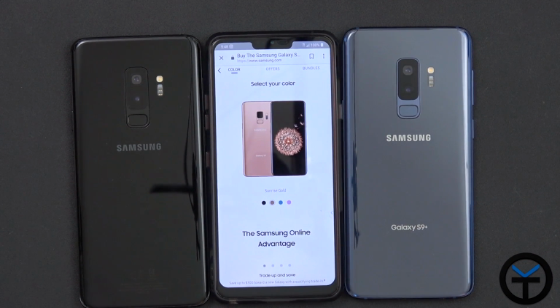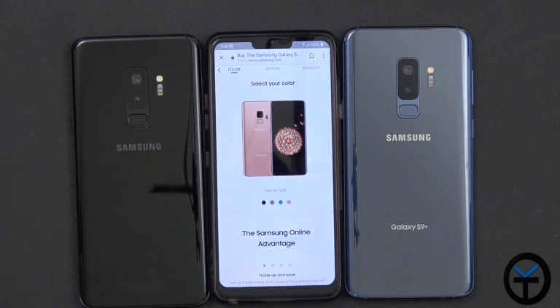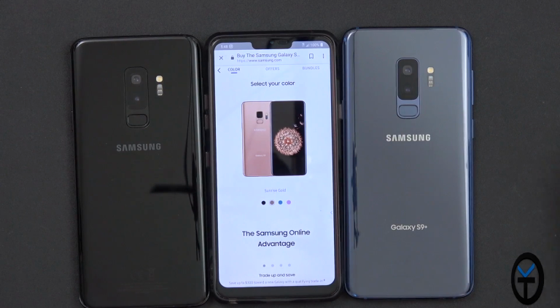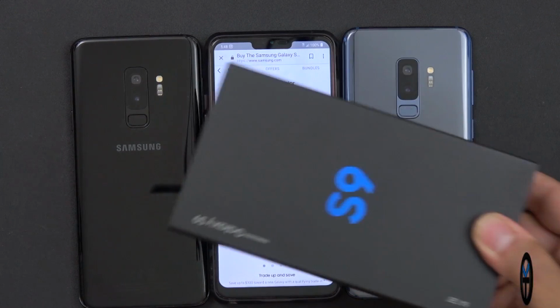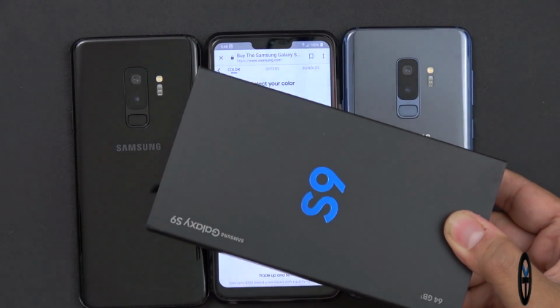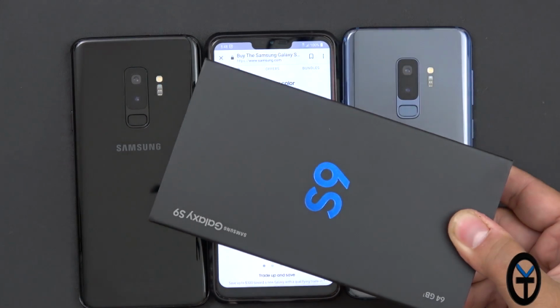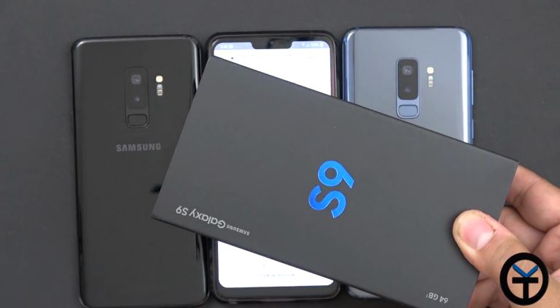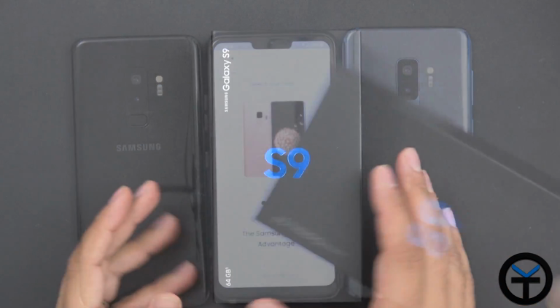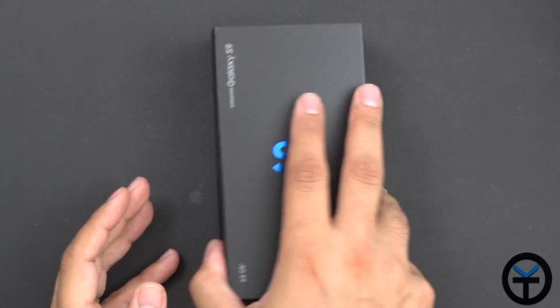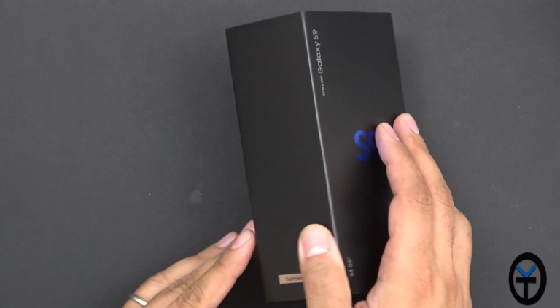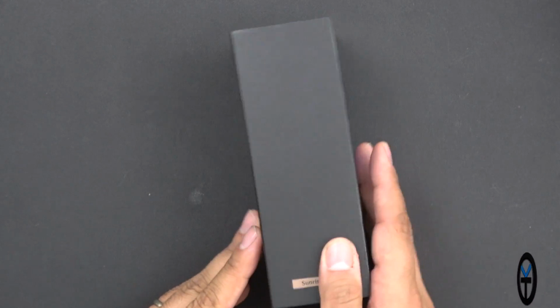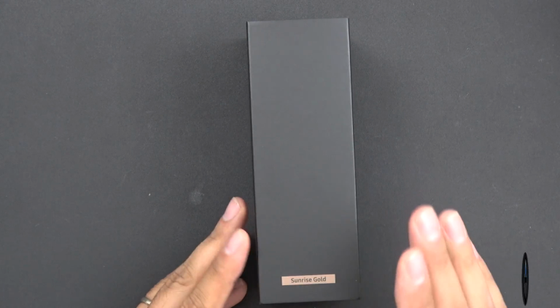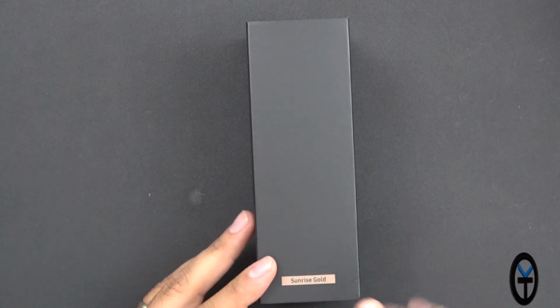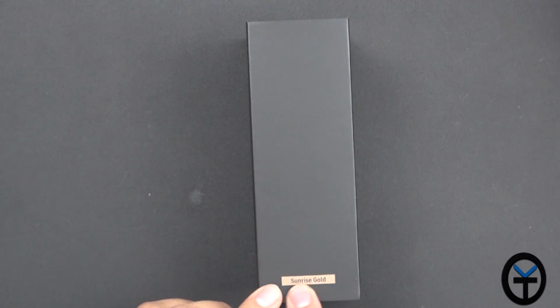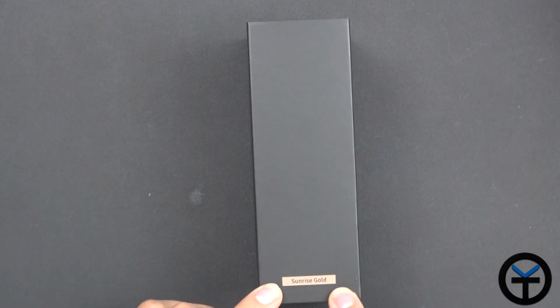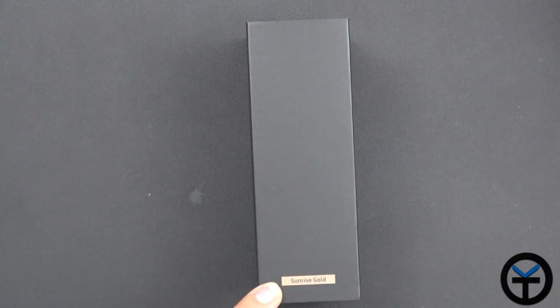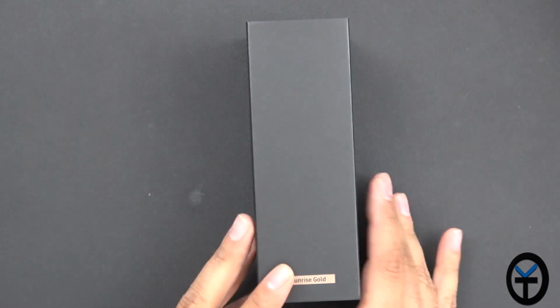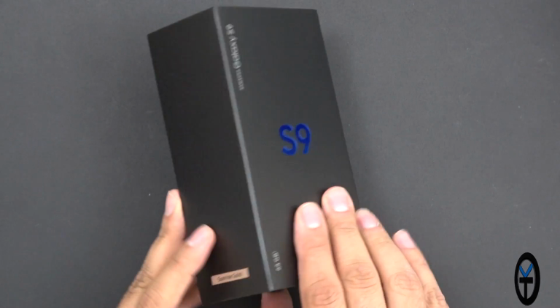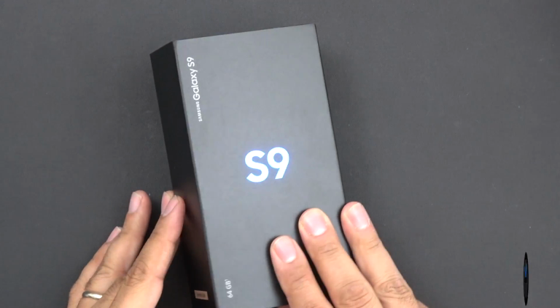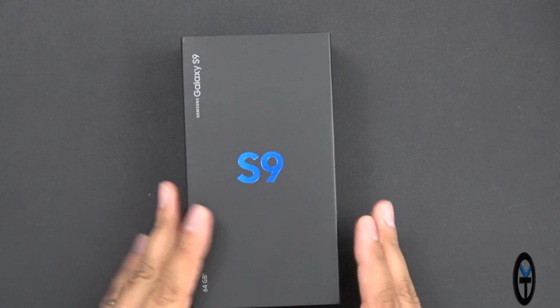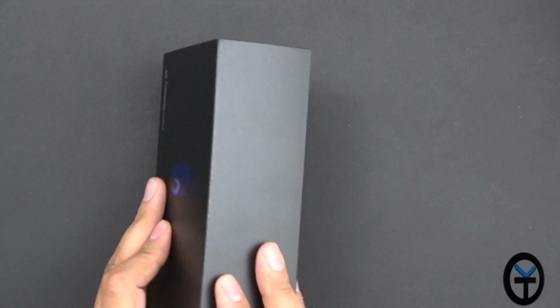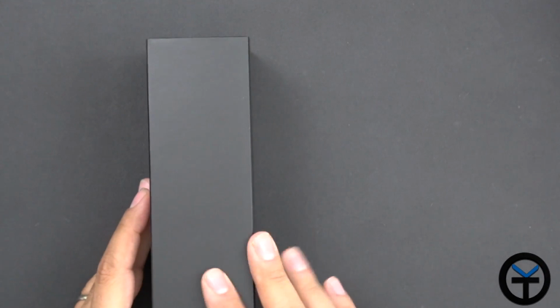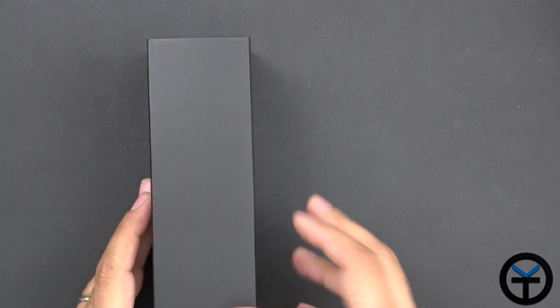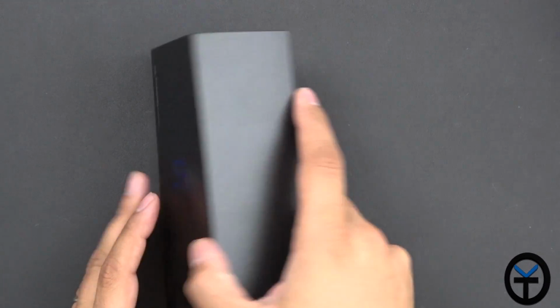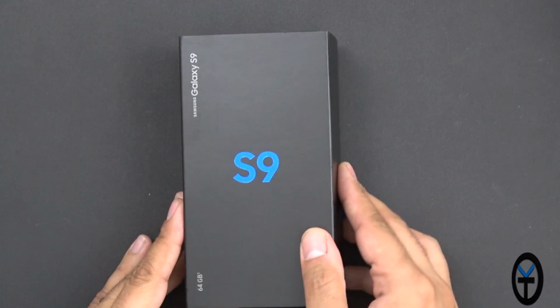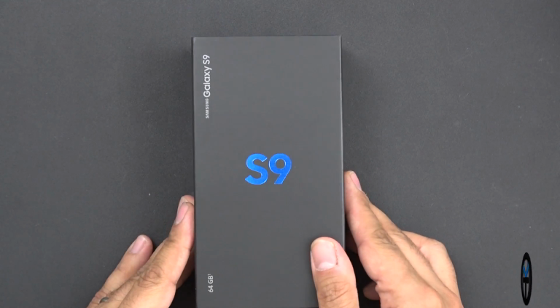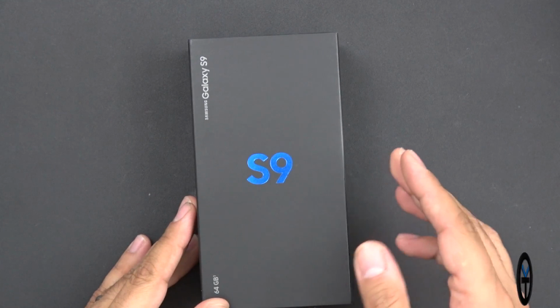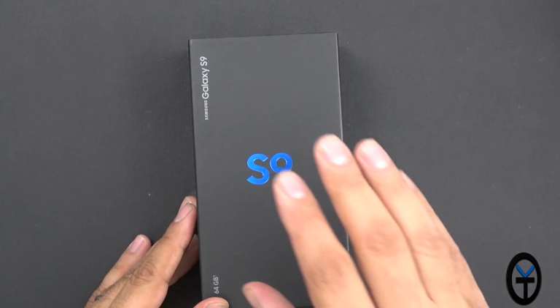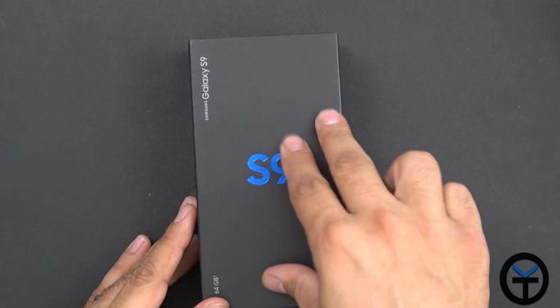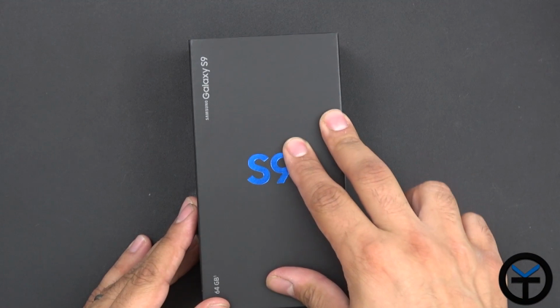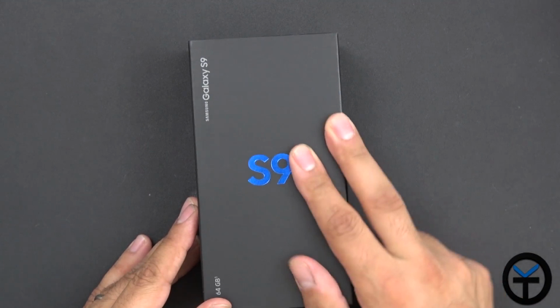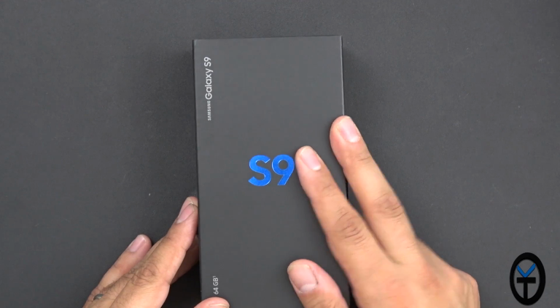So today we're going to go ahead and unbox that. The box is very similar to what we usually get. As mentioned, this is the Sunrise Gold, unlocked directly from Samsung — no carrier branding. This is not a carrier version and it is available currently on their website.